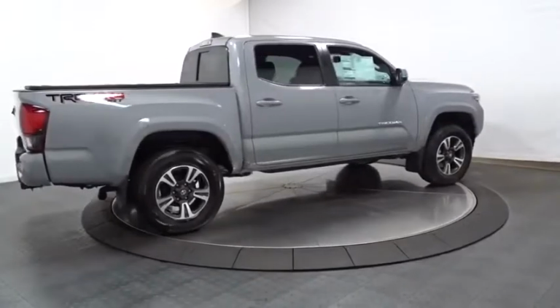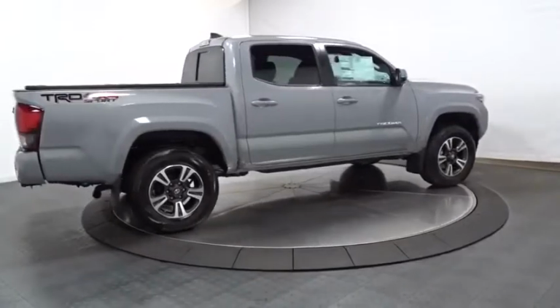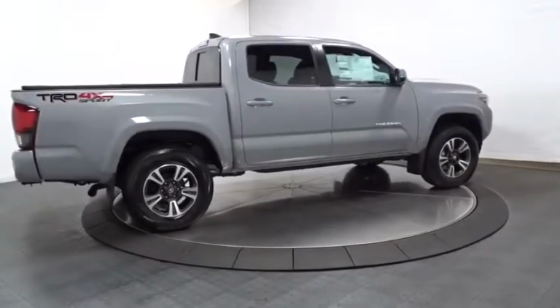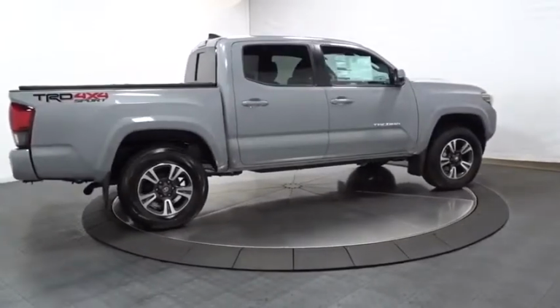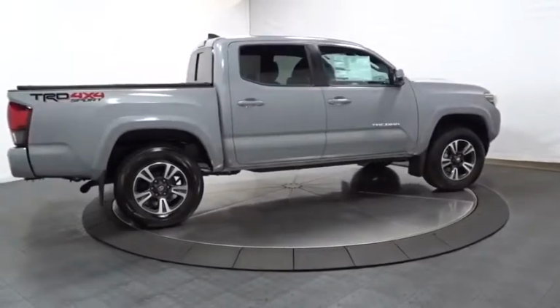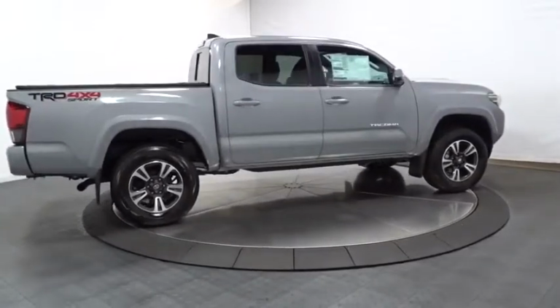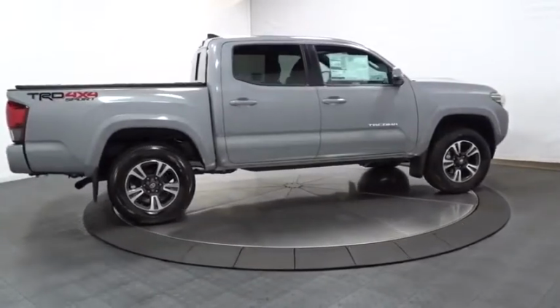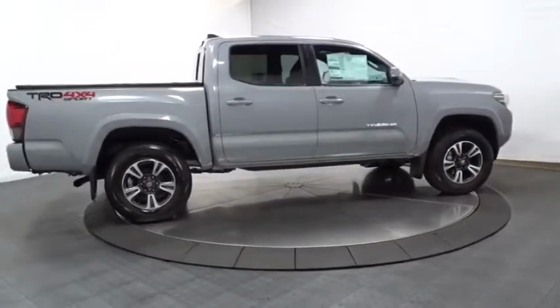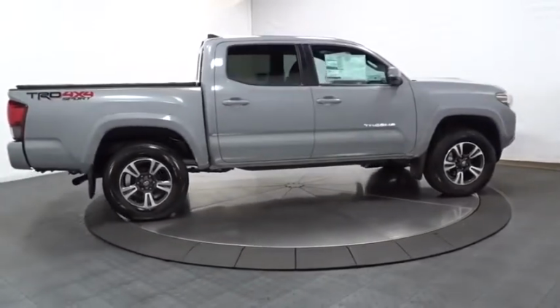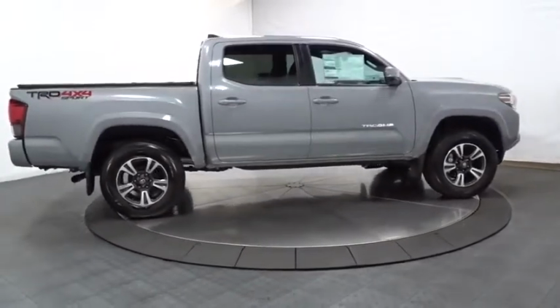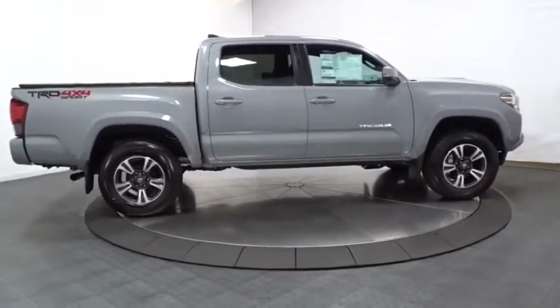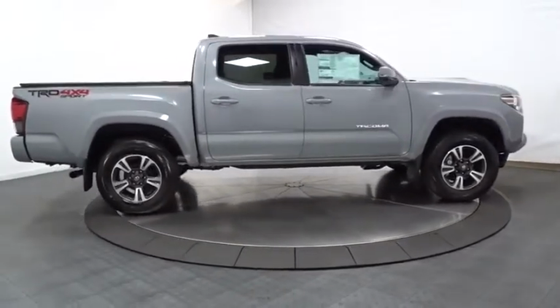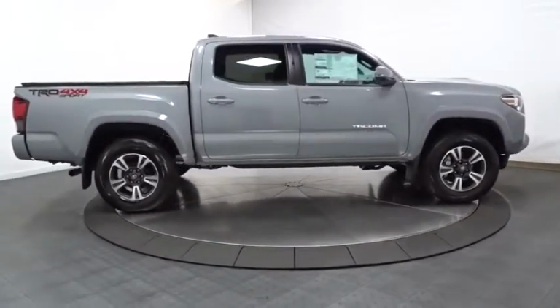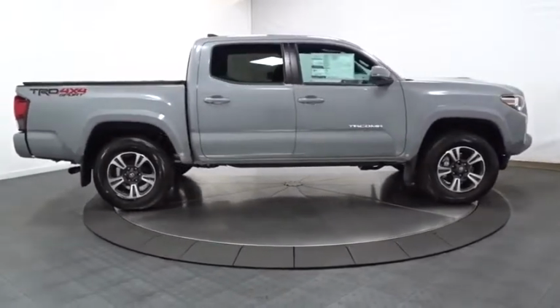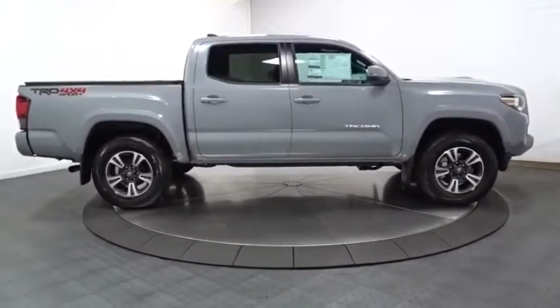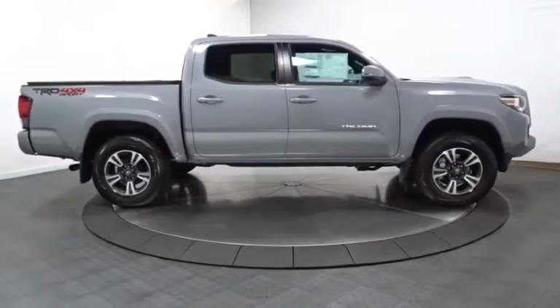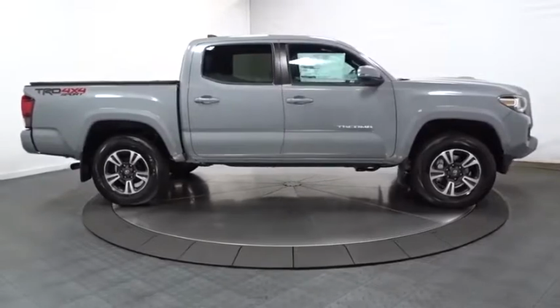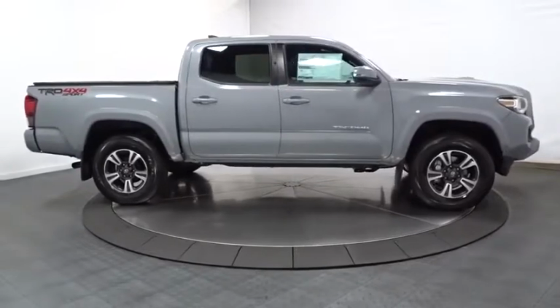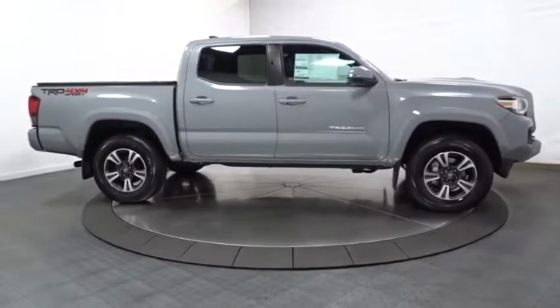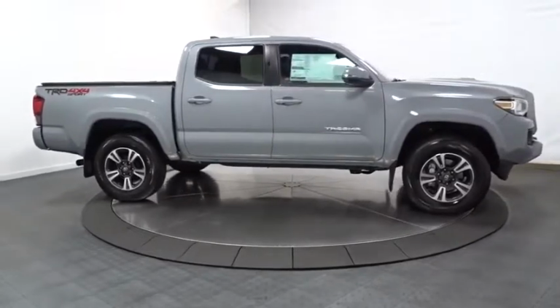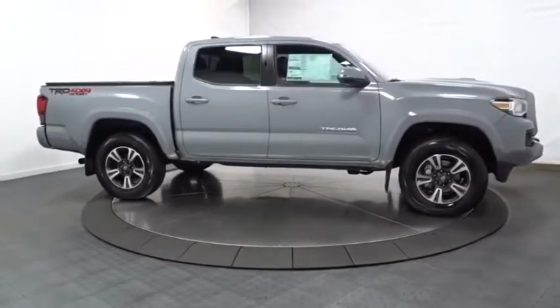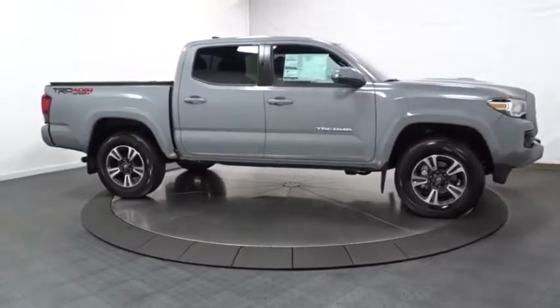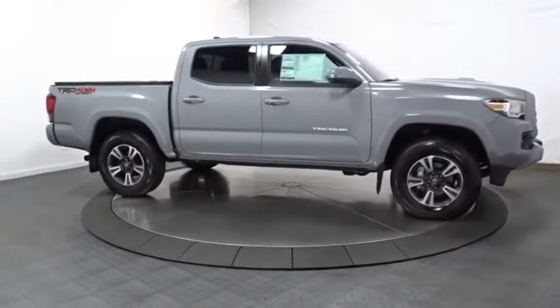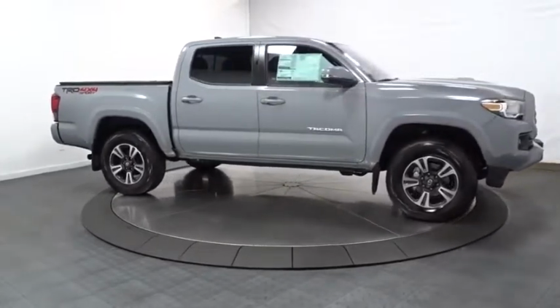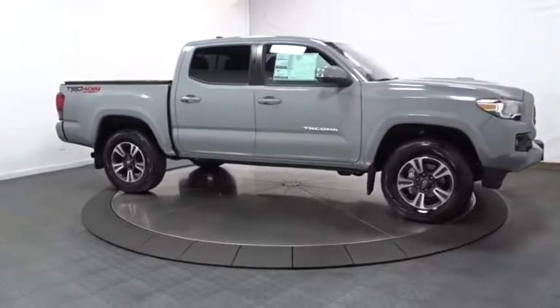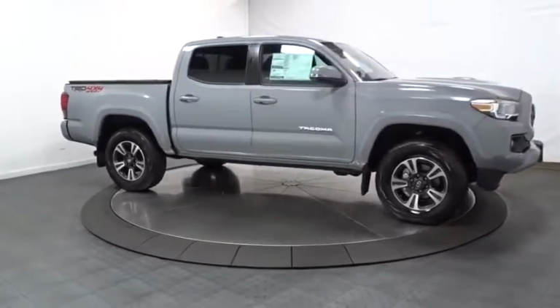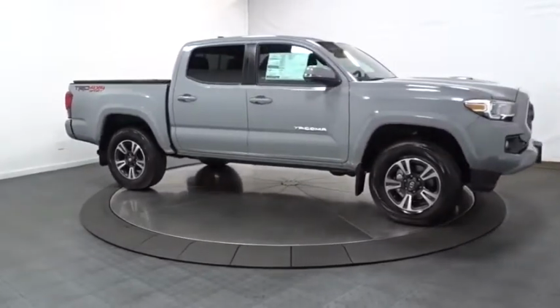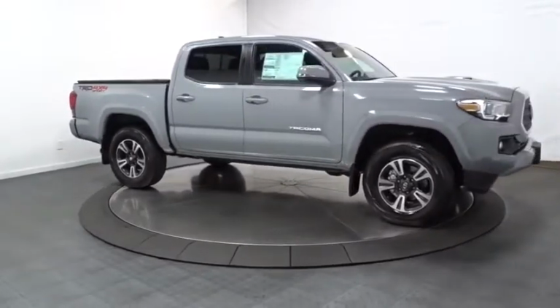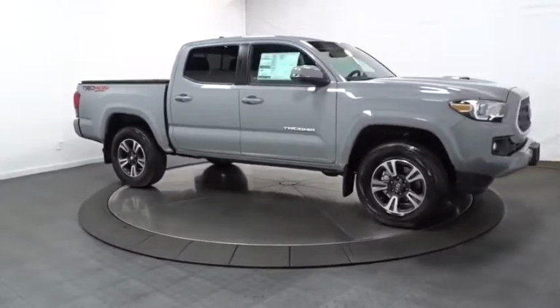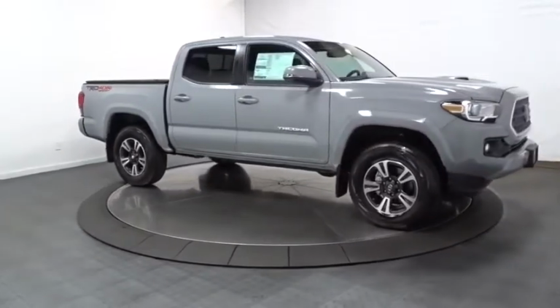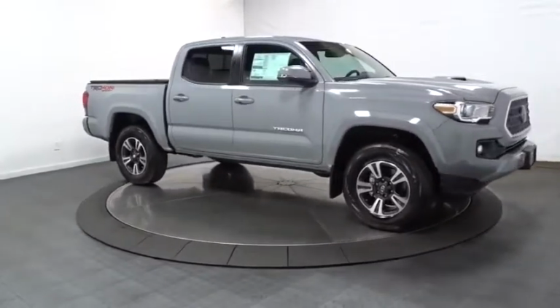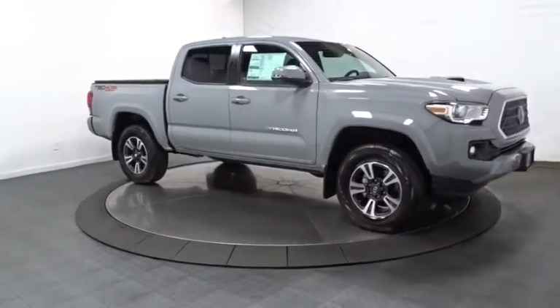Outside temperature gauge, day and night rear view mirror, engine immobilizer, body color door handles, low tire pressure warning, power rear window sunshade, and a four-piece floor mat set.